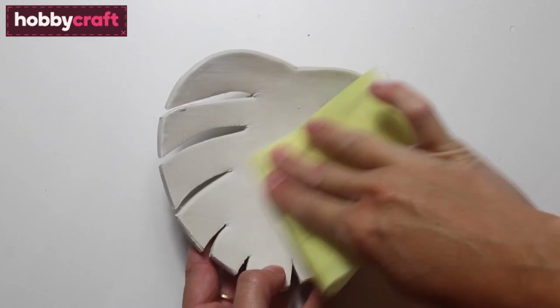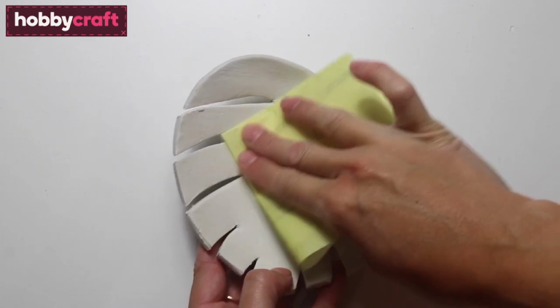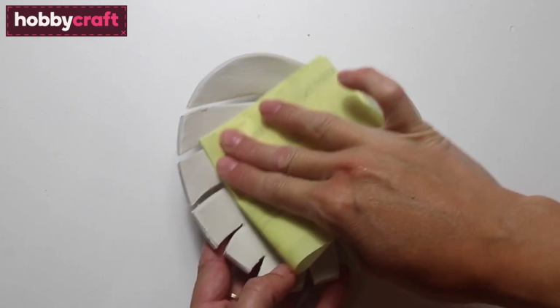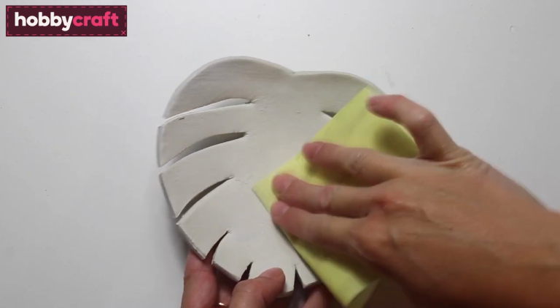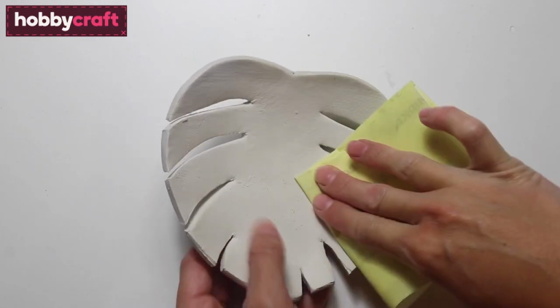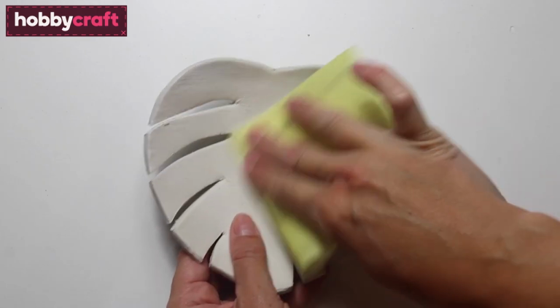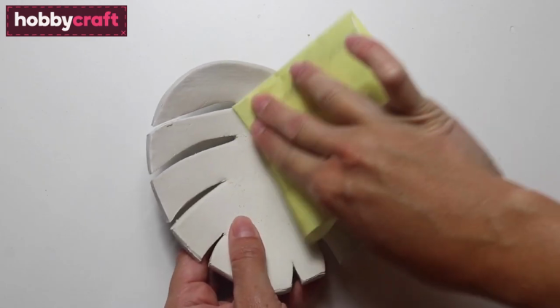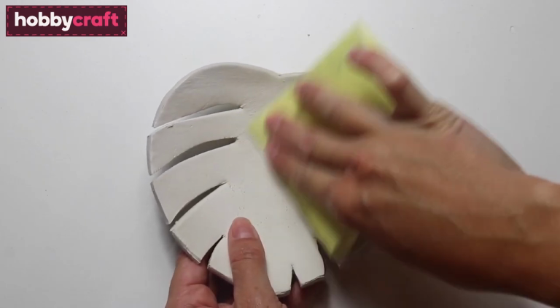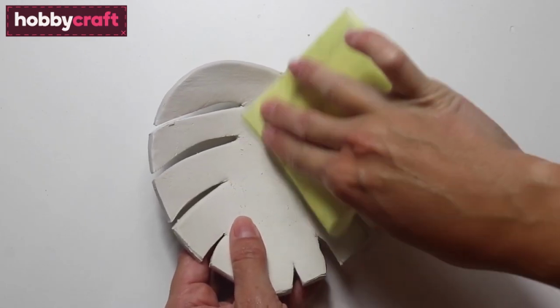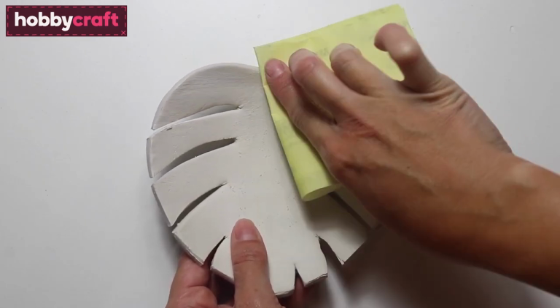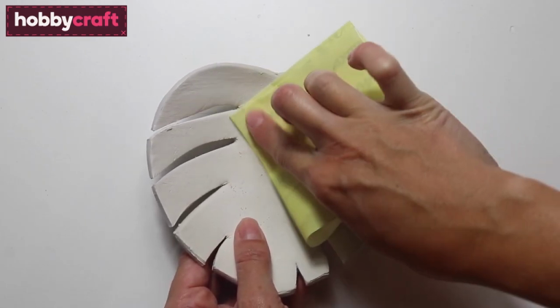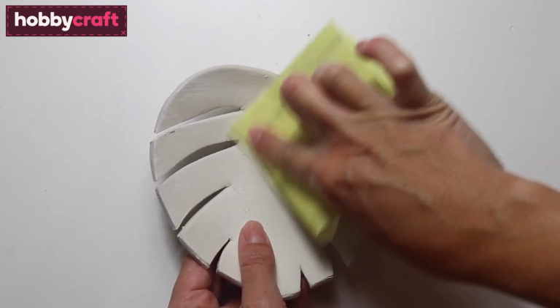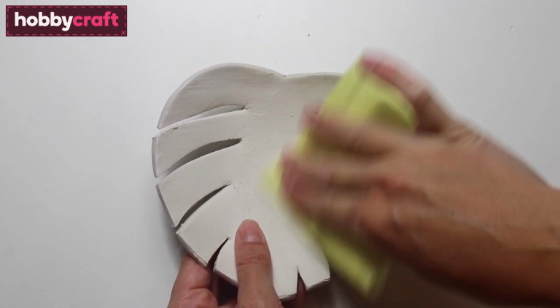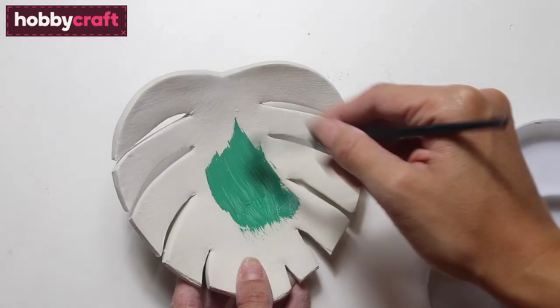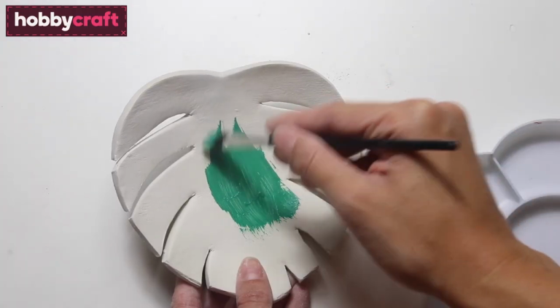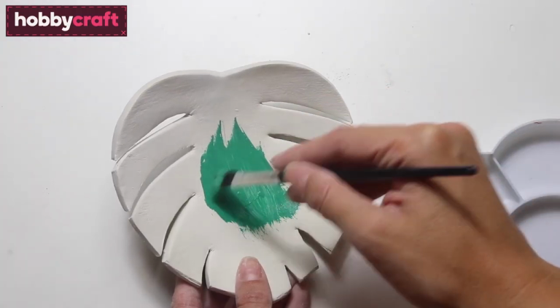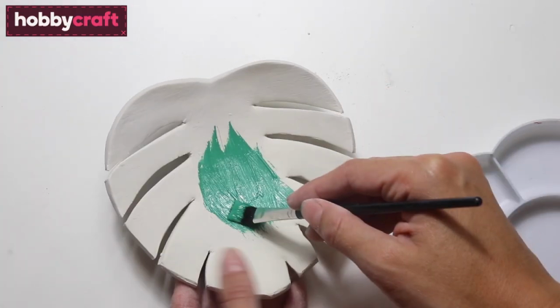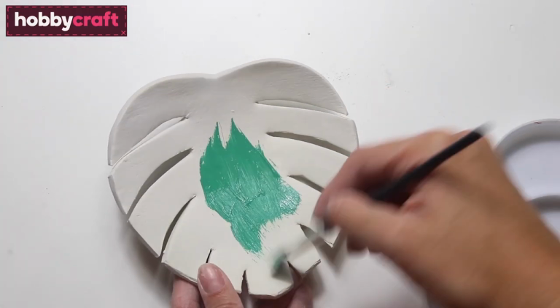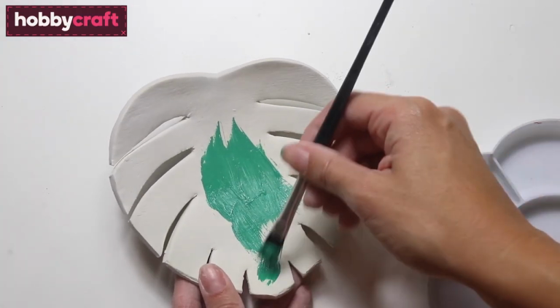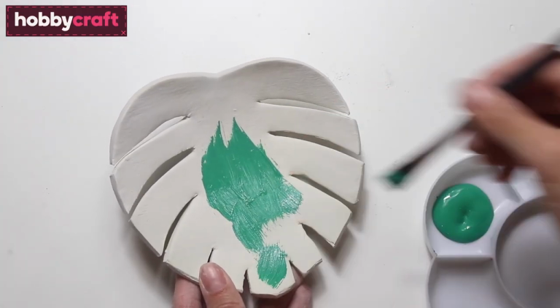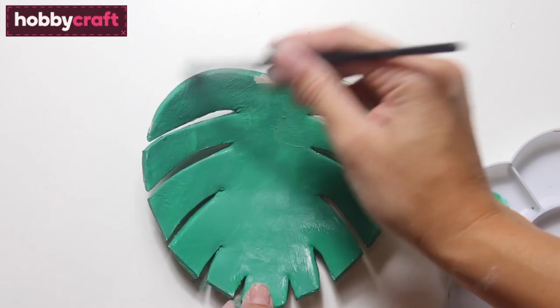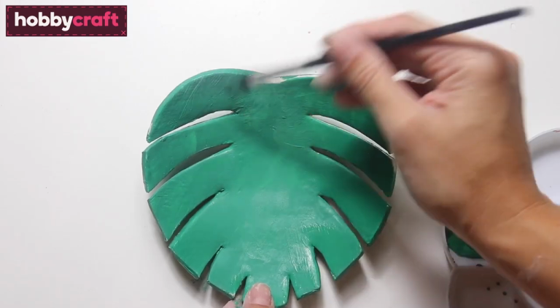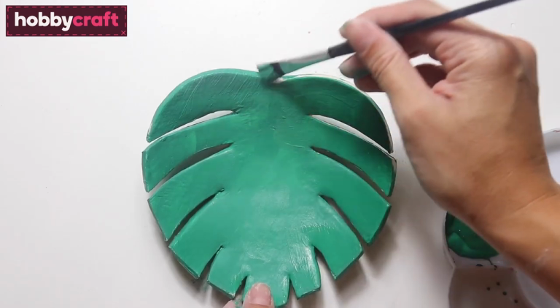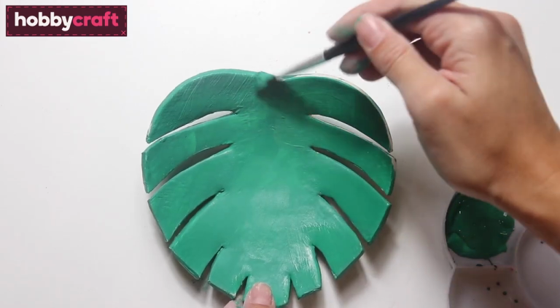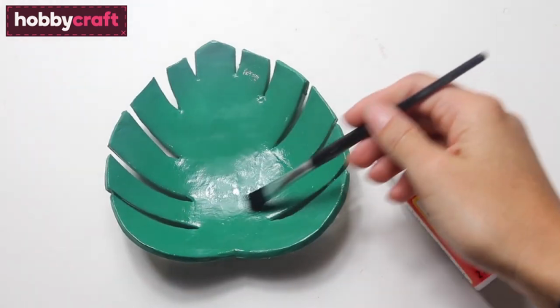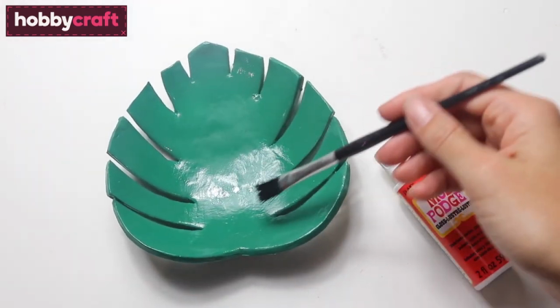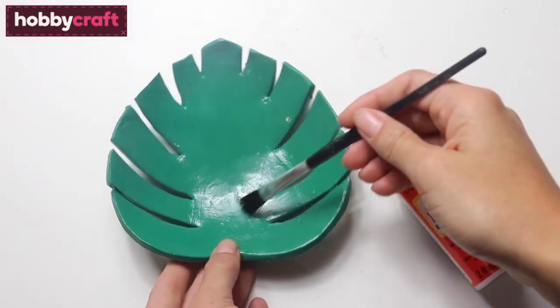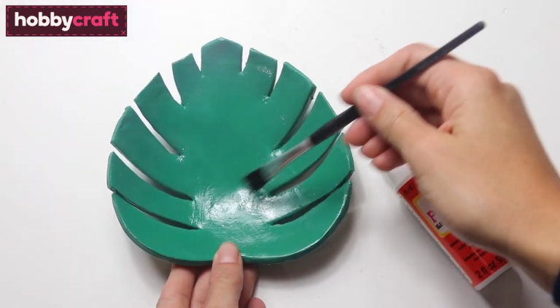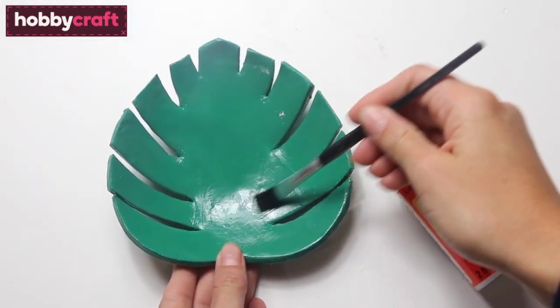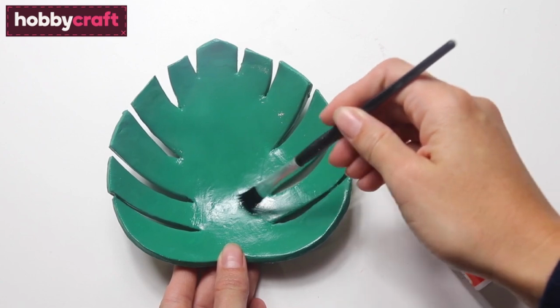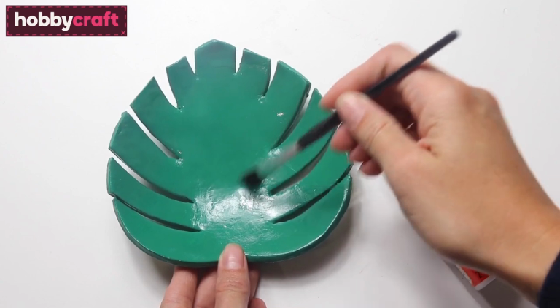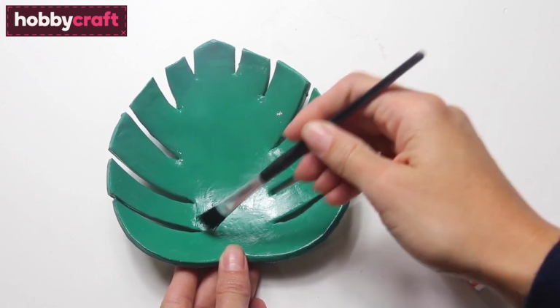Take some sandpaper and then very gently sand the bowl all over. Give it a coat of paint using green paint and then leave to dry. Give it a coat of Mod Podge to give it a nice shine.